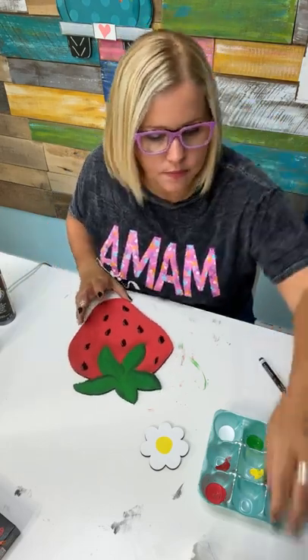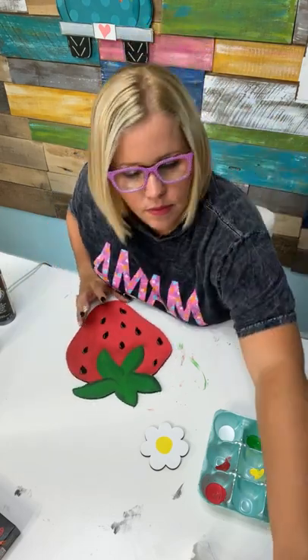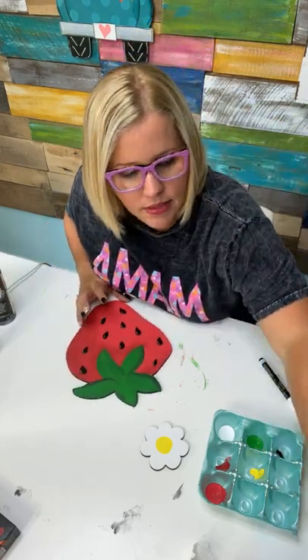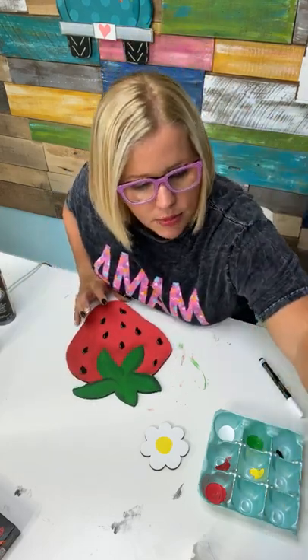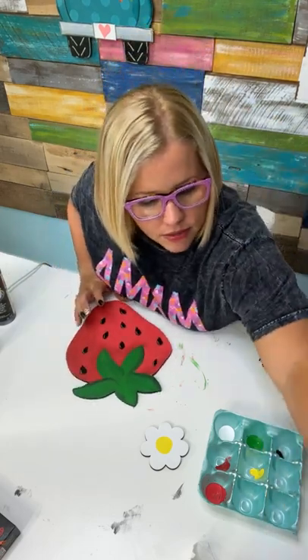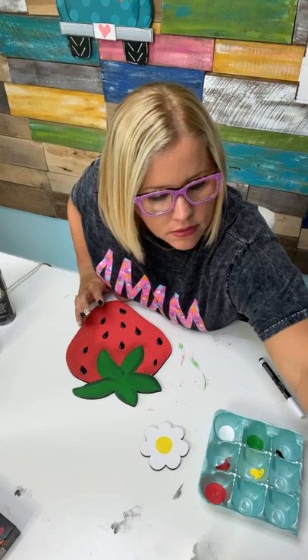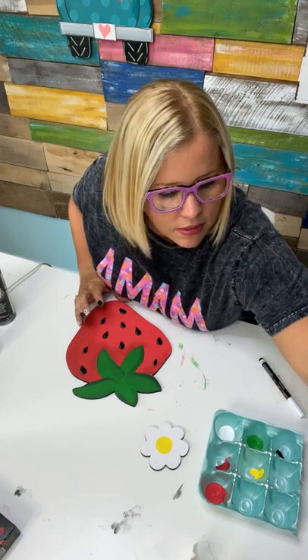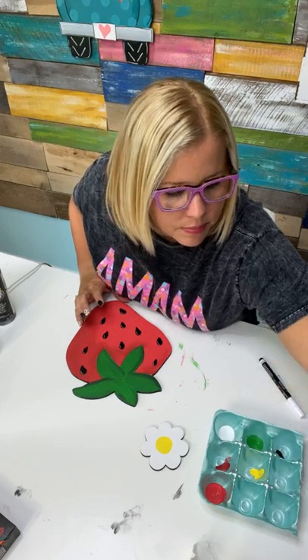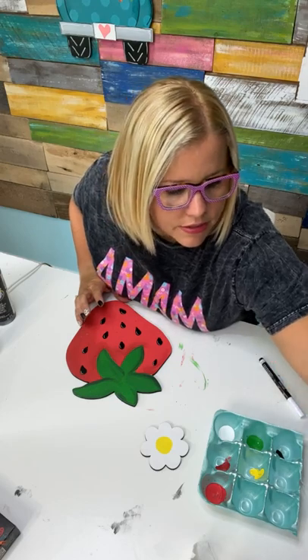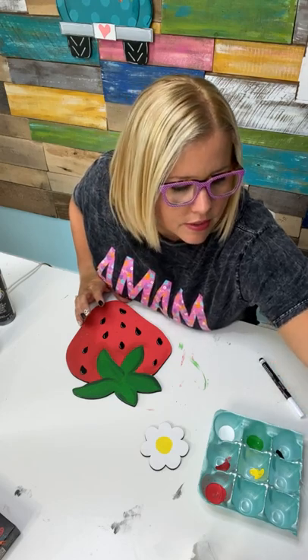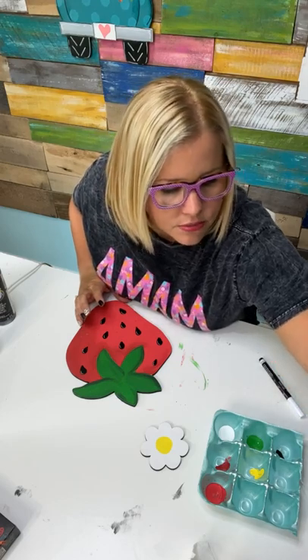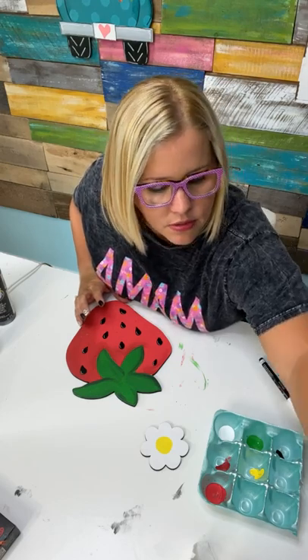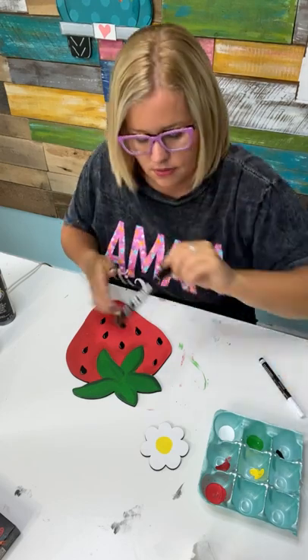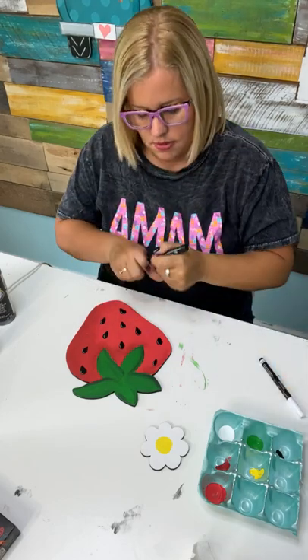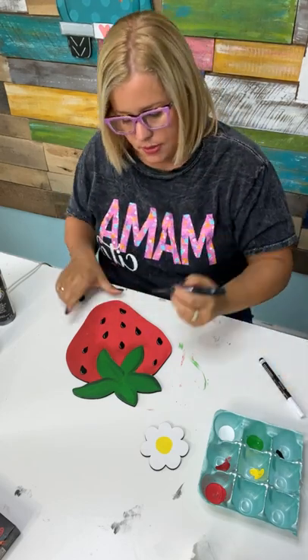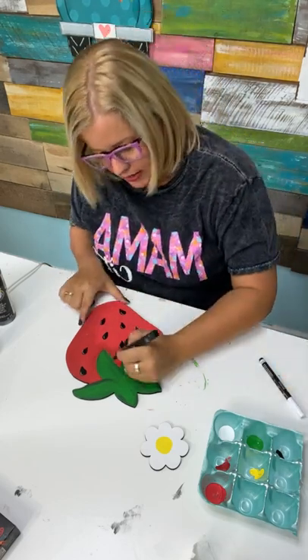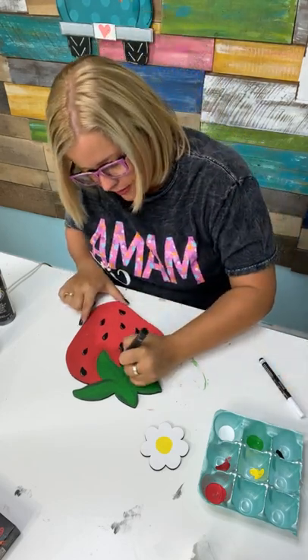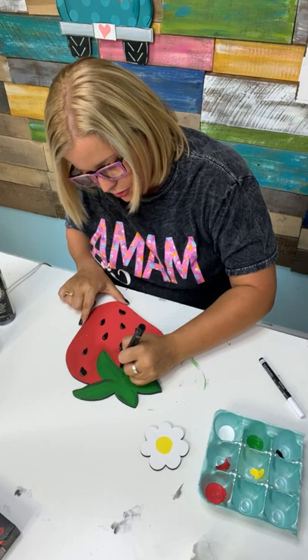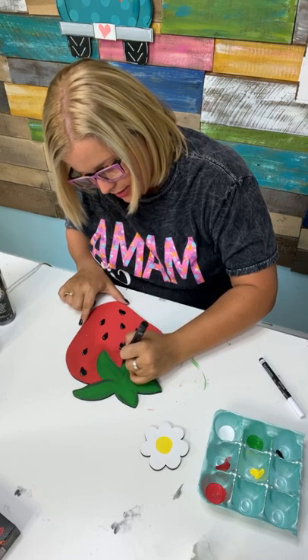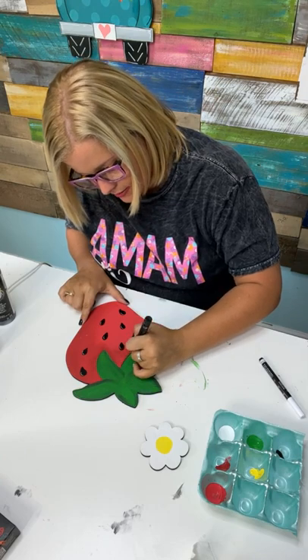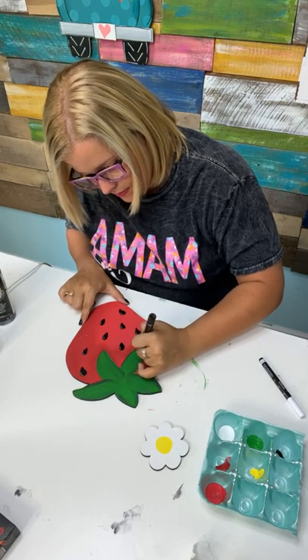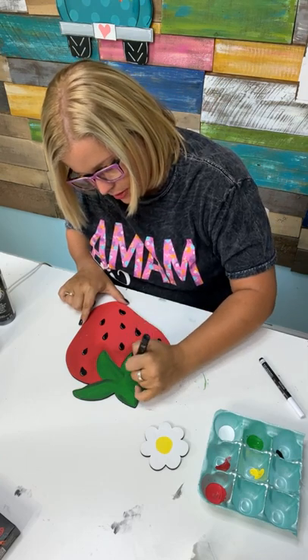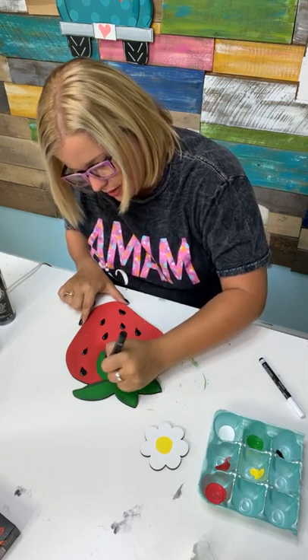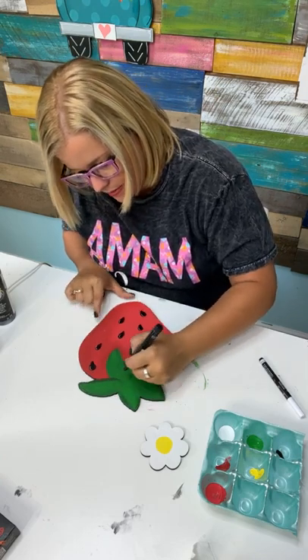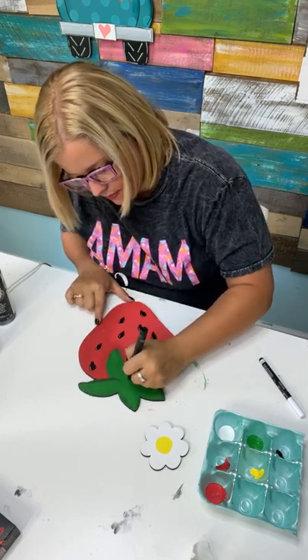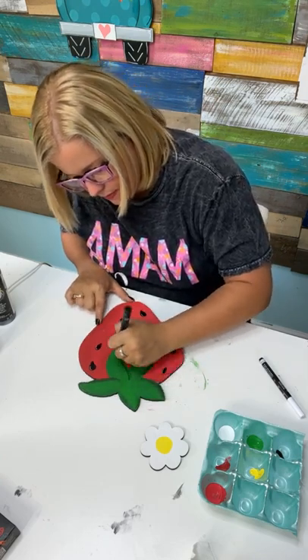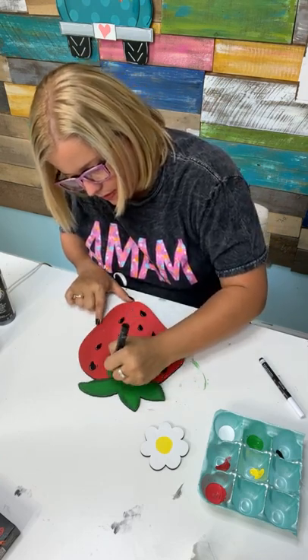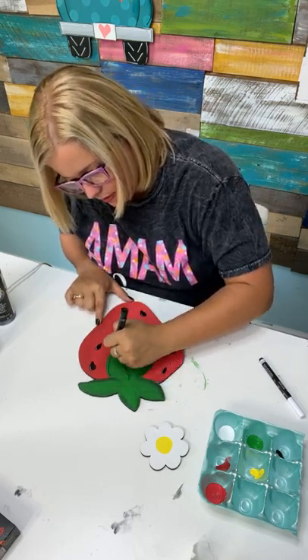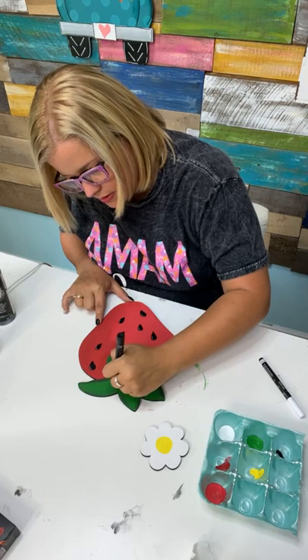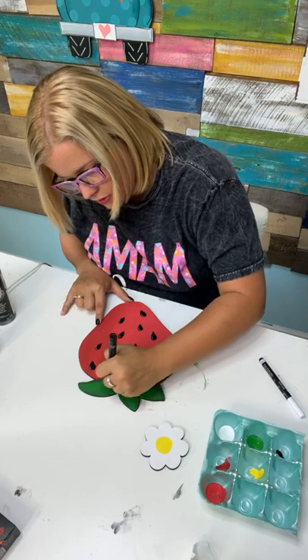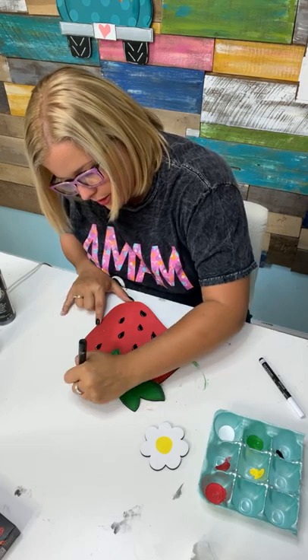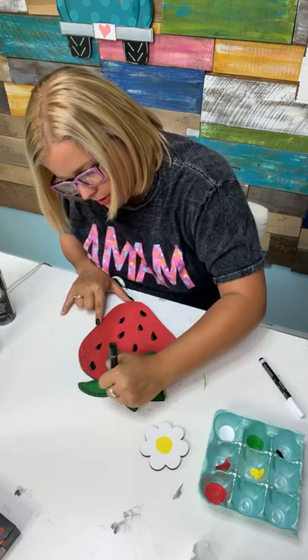I've got a Posca pen over here too — I think I'm going to use this one since it's got a little bit of an in-between size, and I'm going to use that on my strawberry topper.